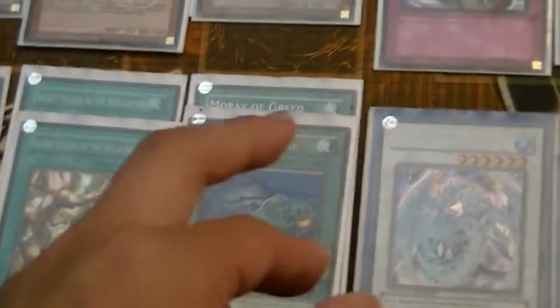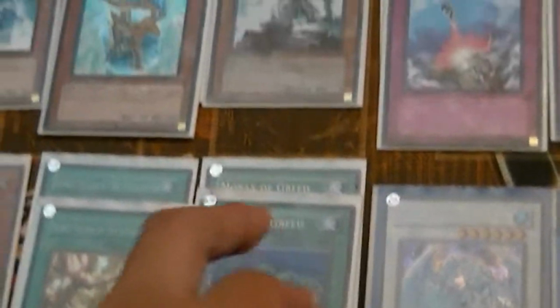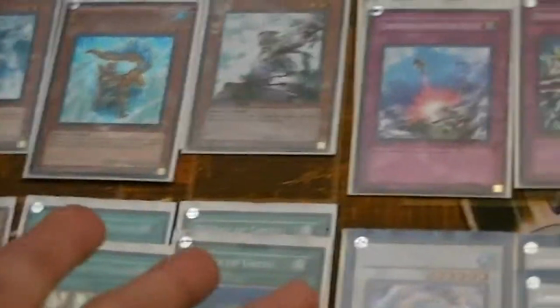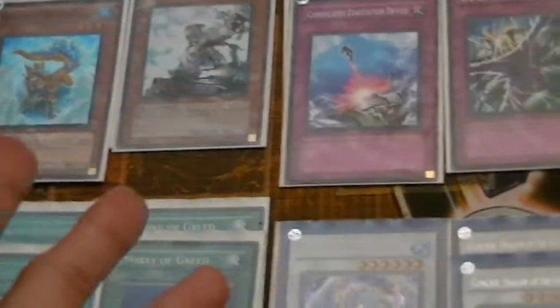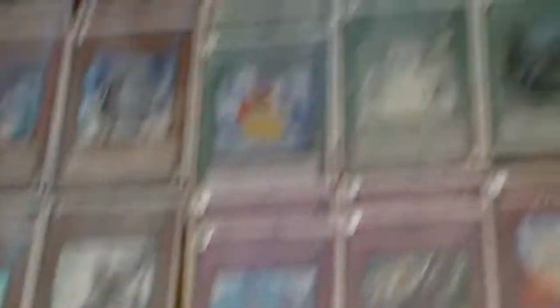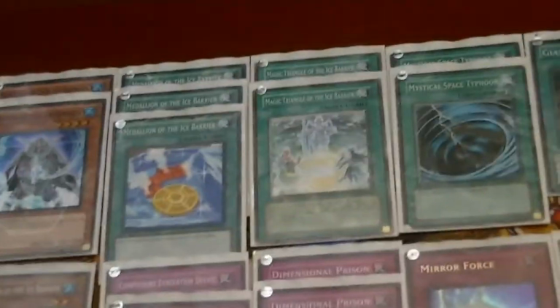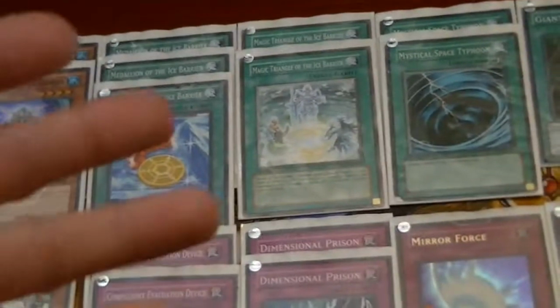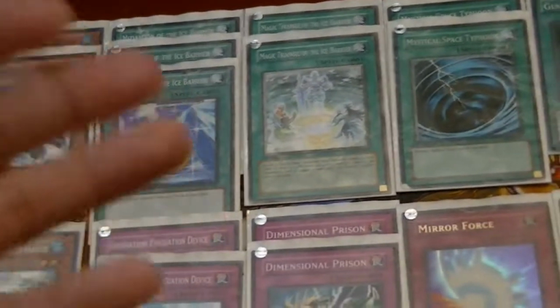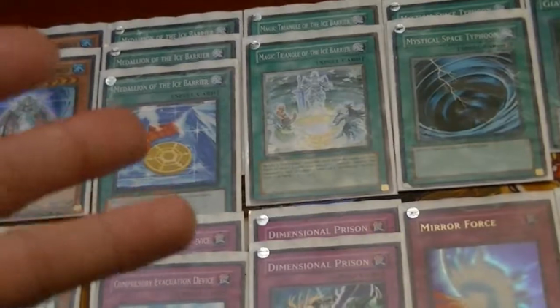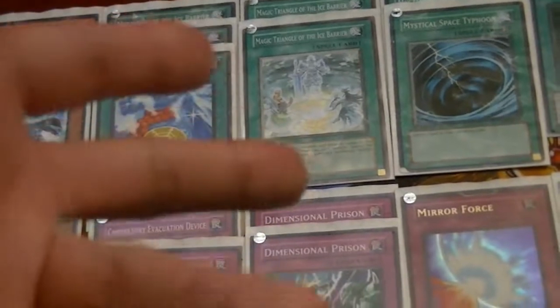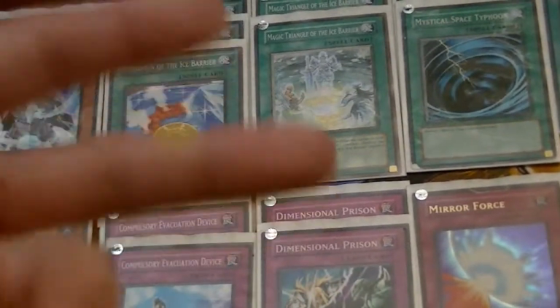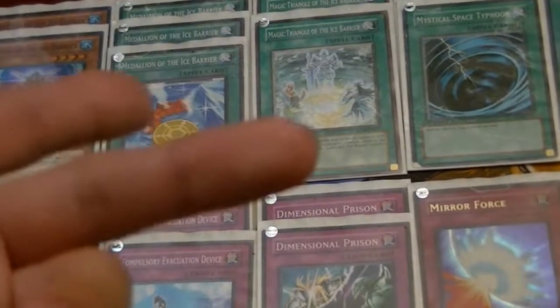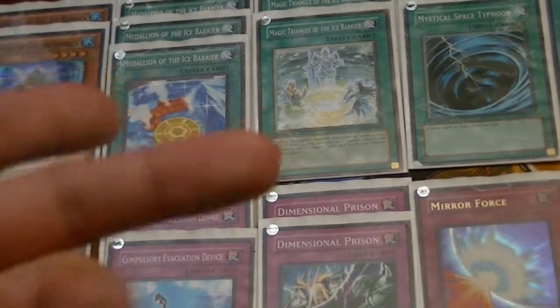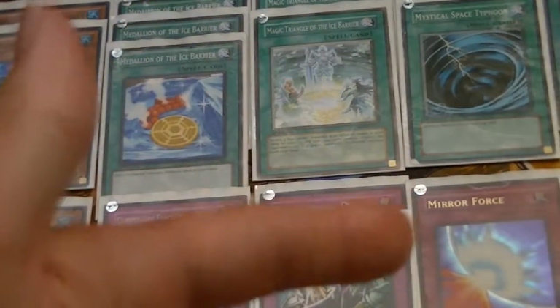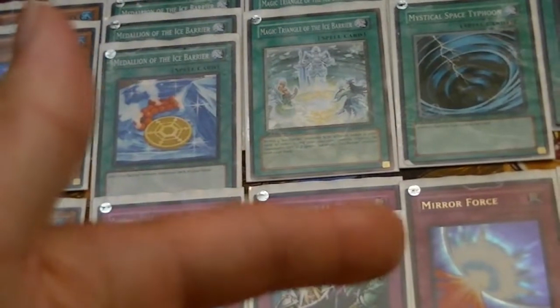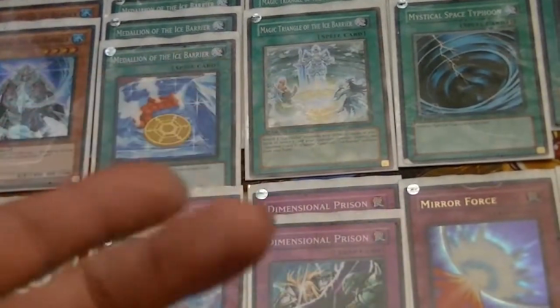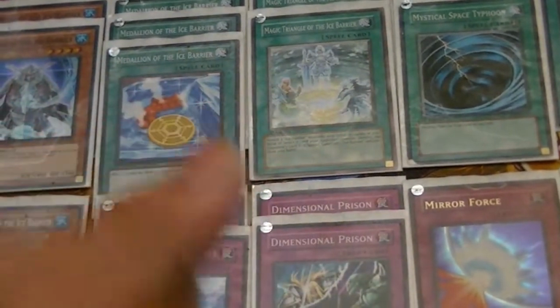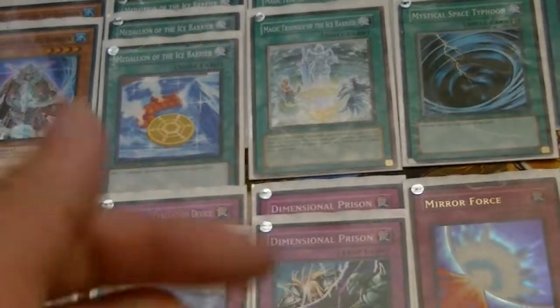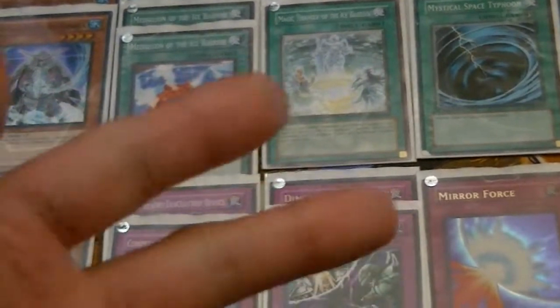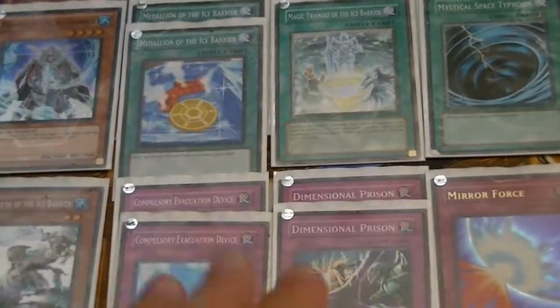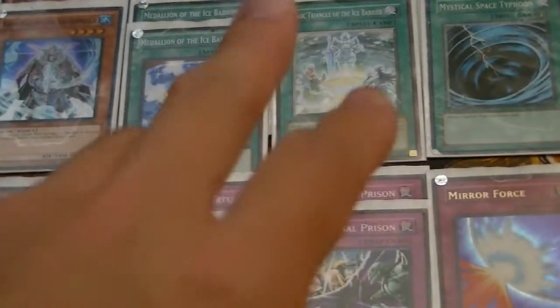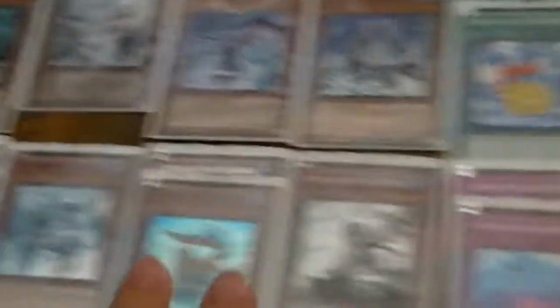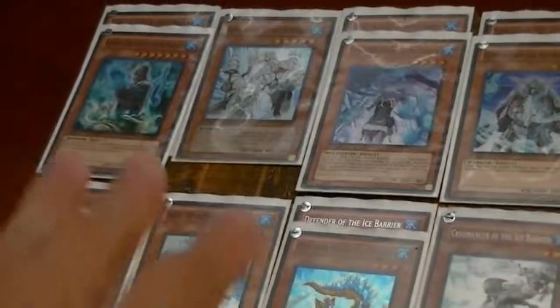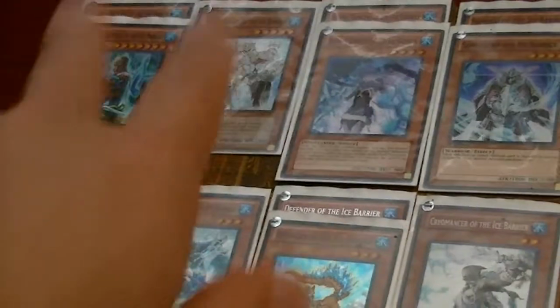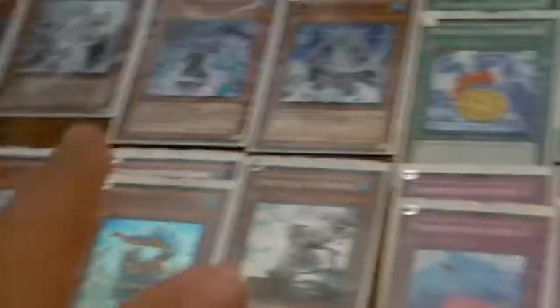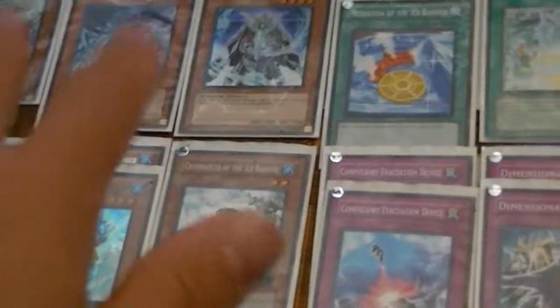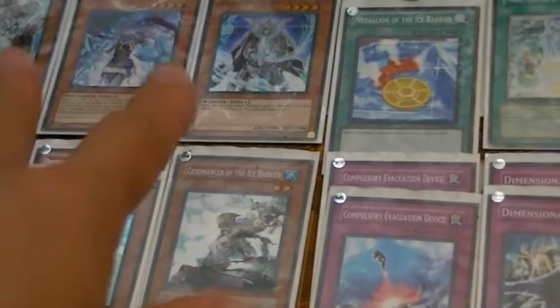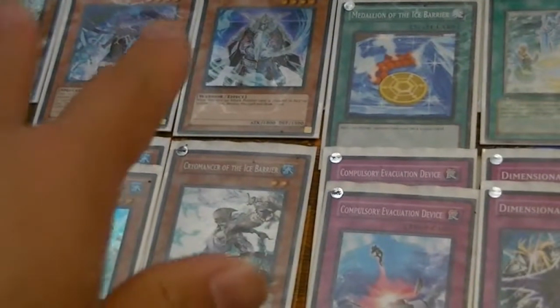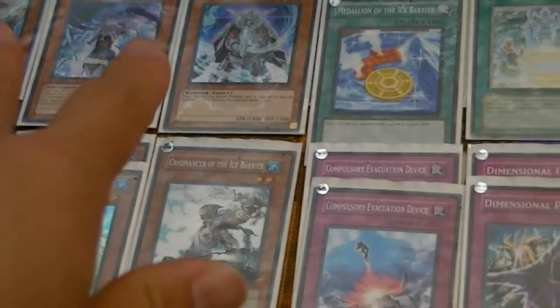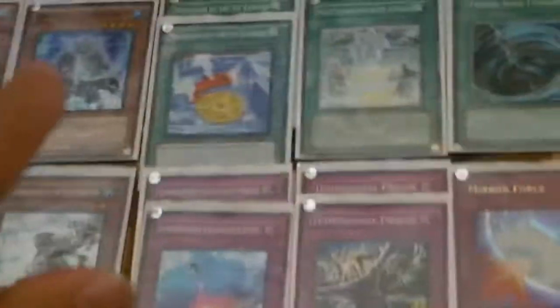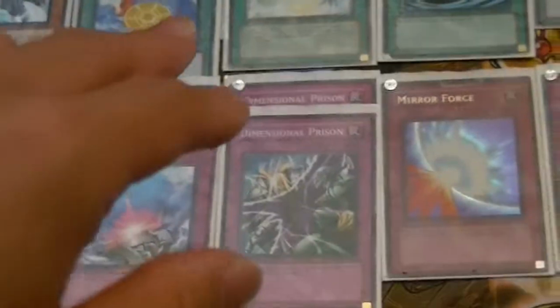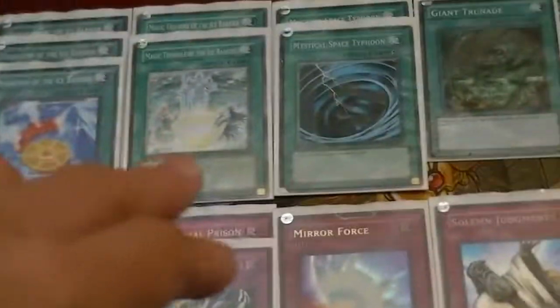2 Moray of Greed — standard. 3 Medallions — standard. 2 Magic Triangle — people run 3 or 2. I run 2 because I don't have so many monsters and I'm not so dependent on it, just for a little.